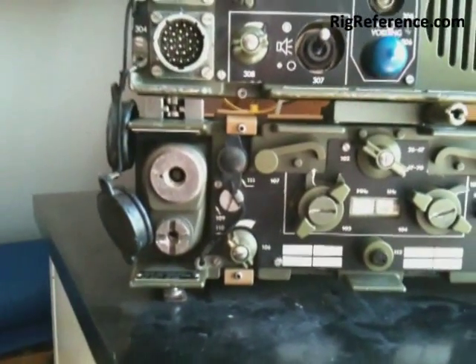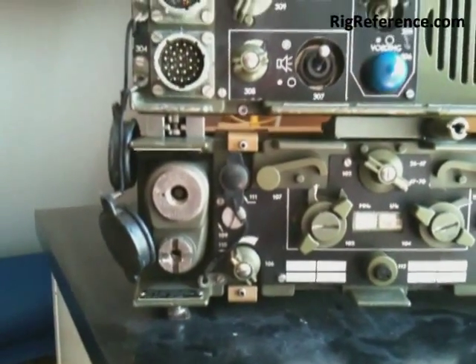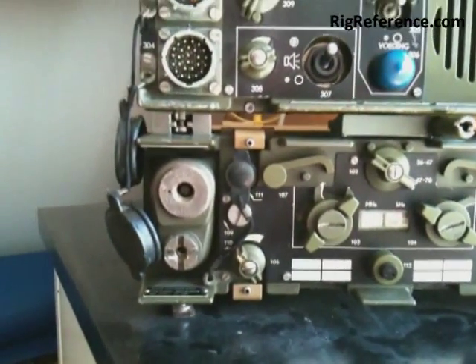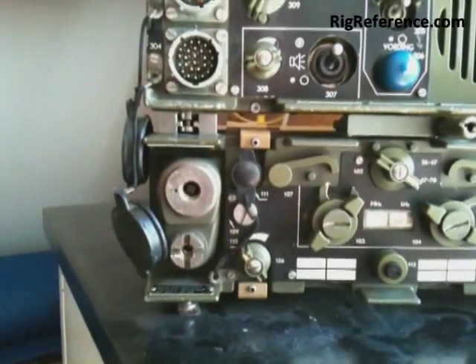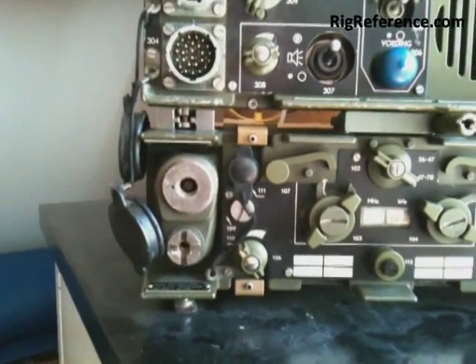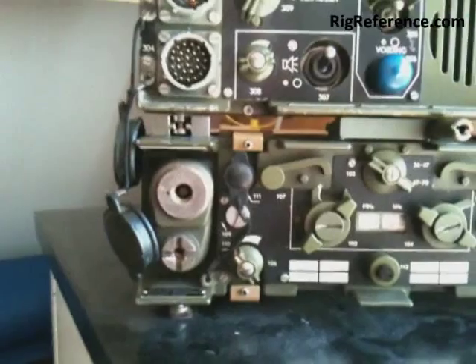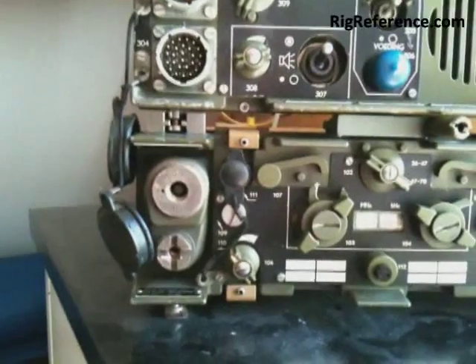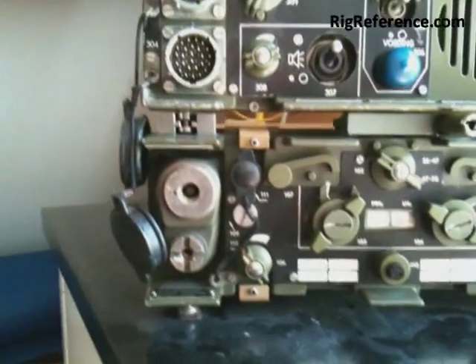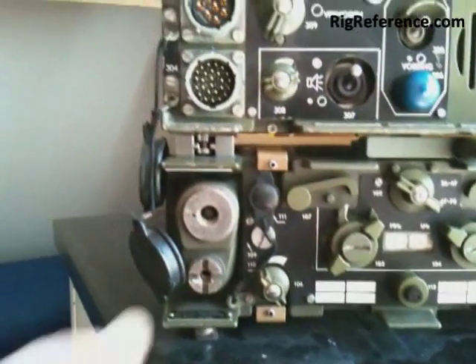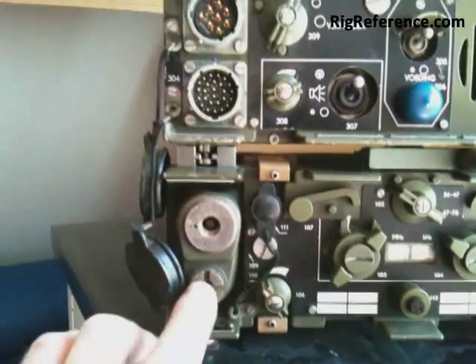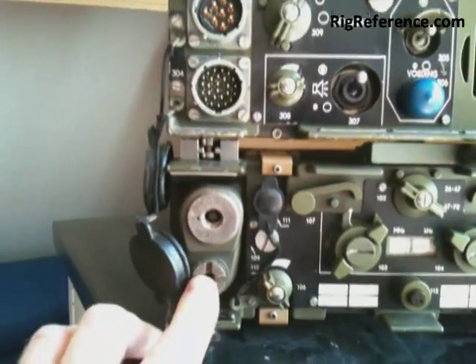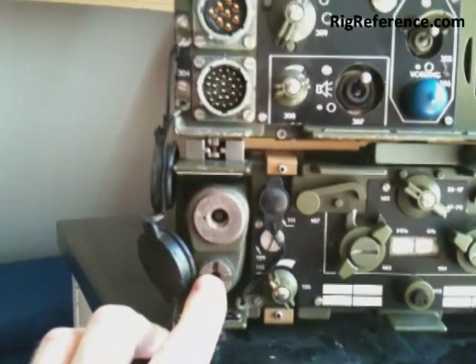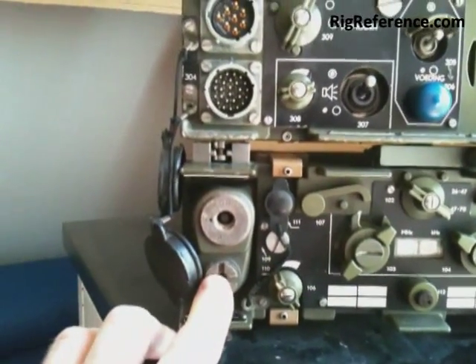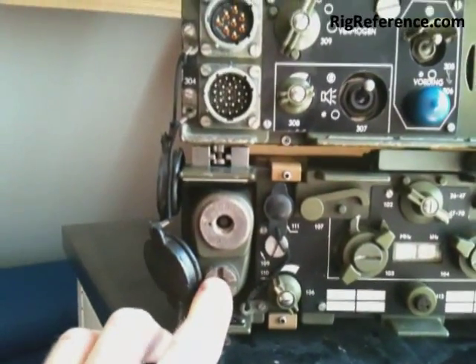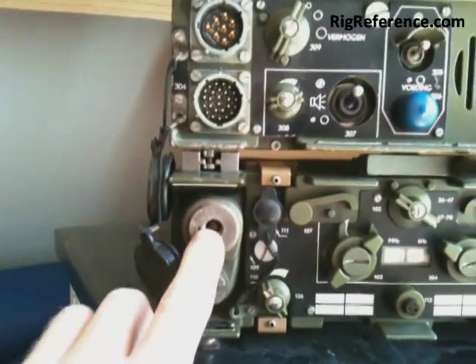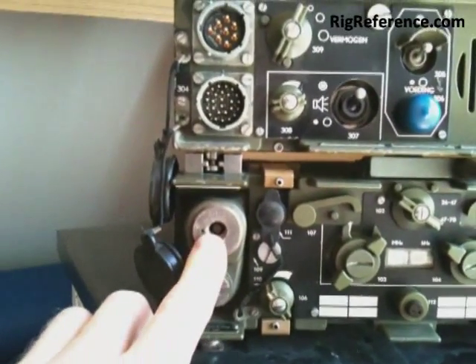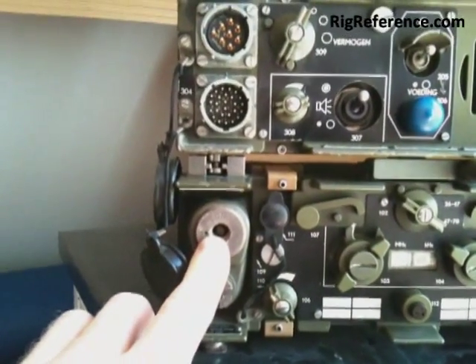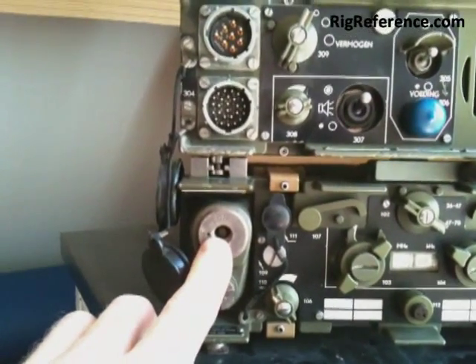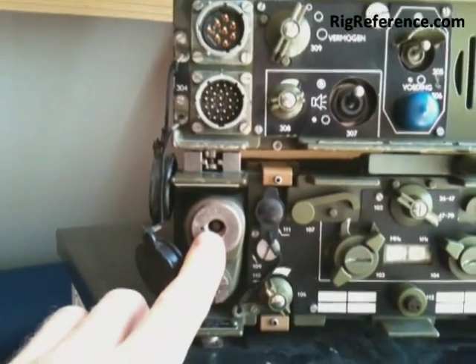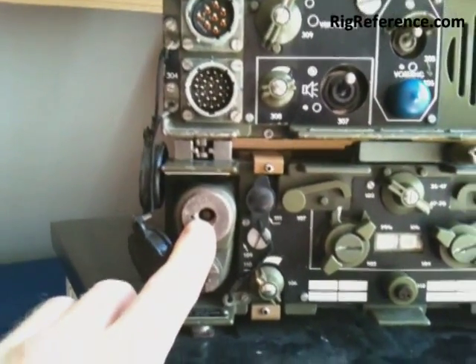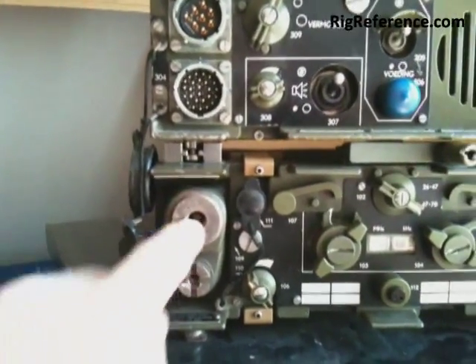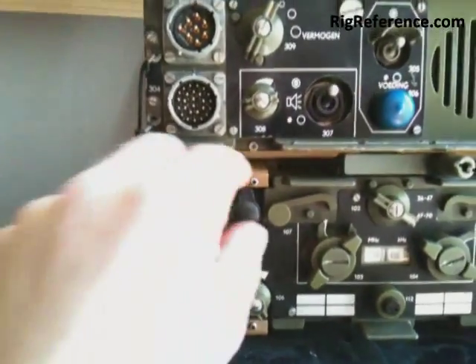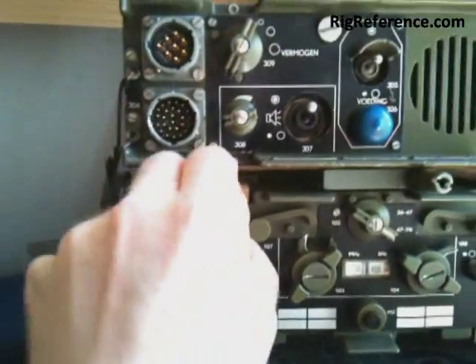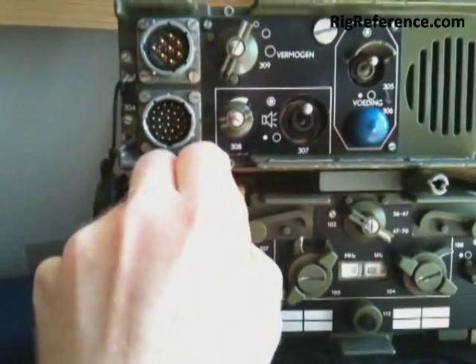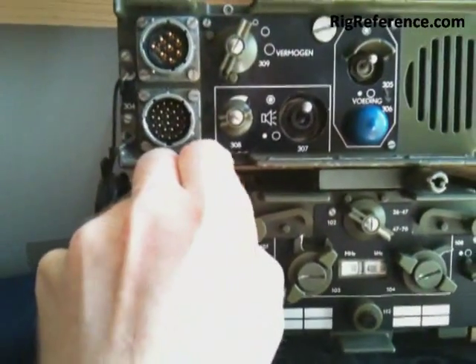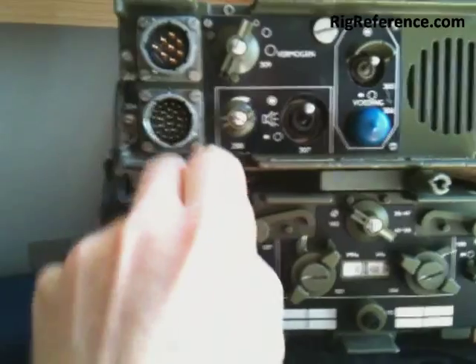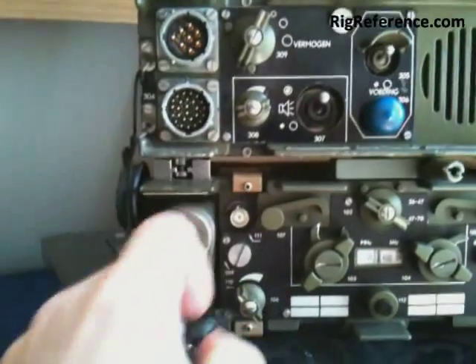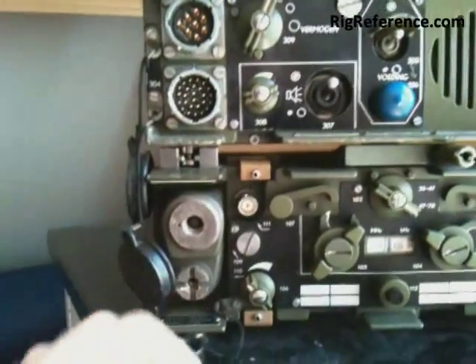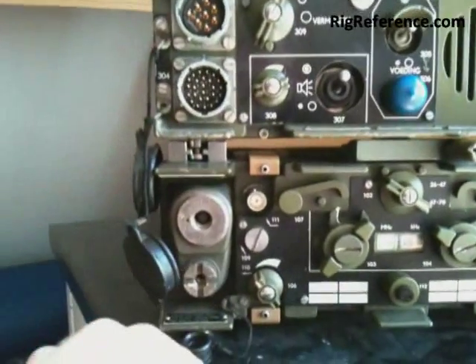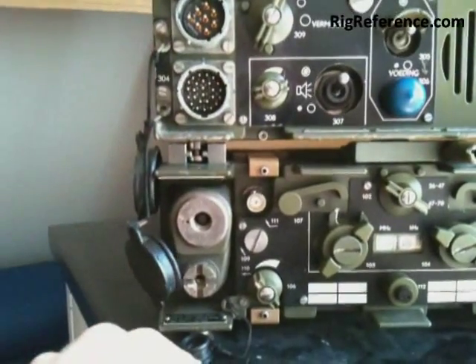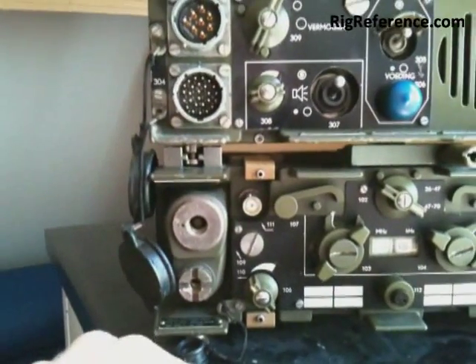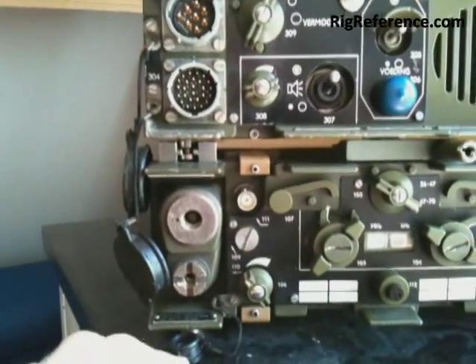It's got three antenna connectors: a short antenna, a long antenna, and — very useful for us — a BNC connector.